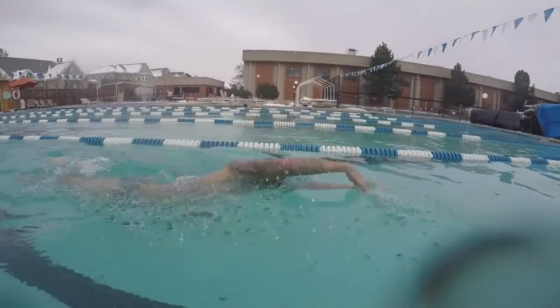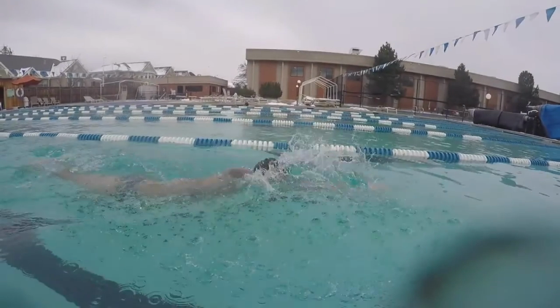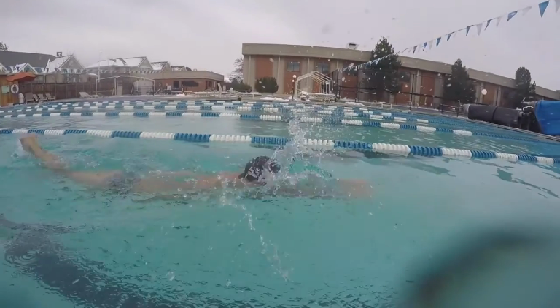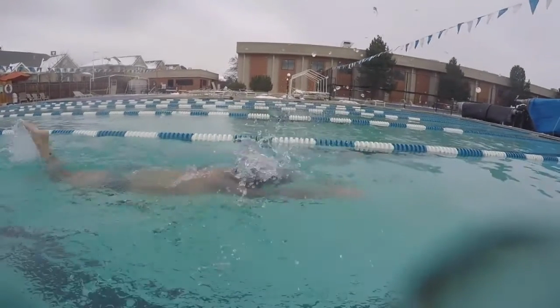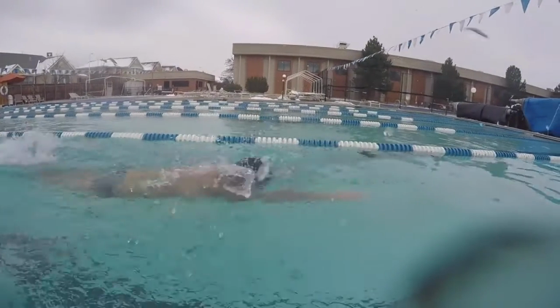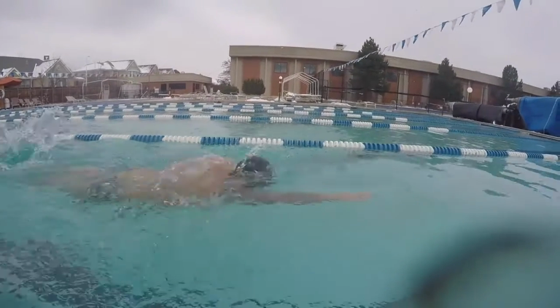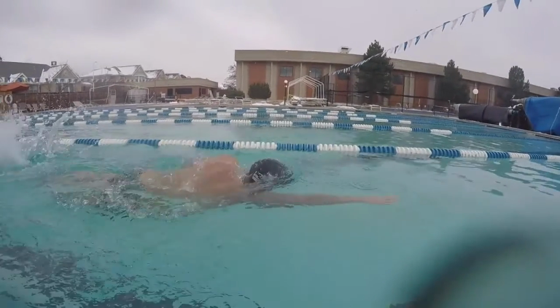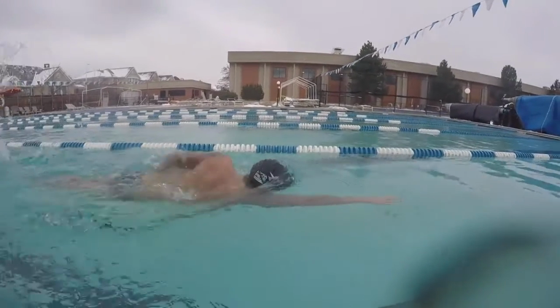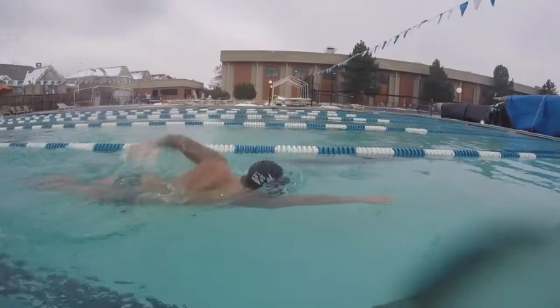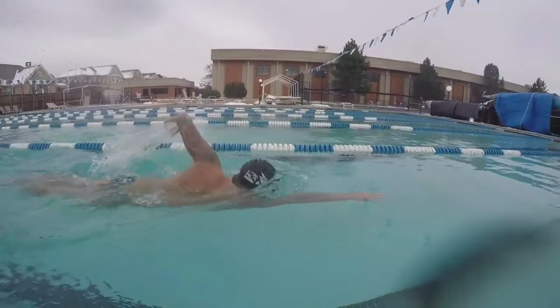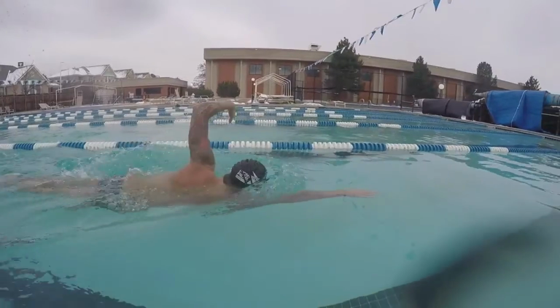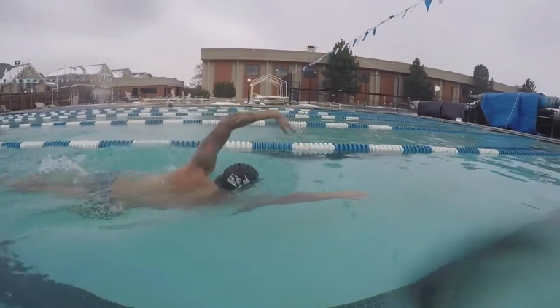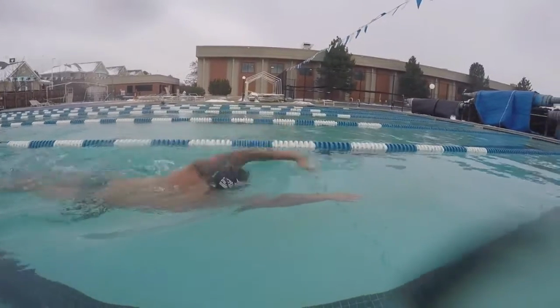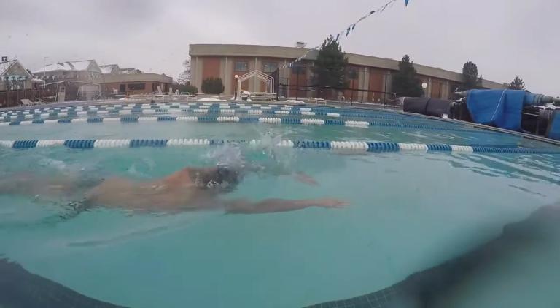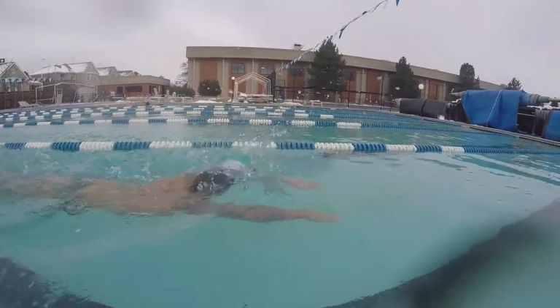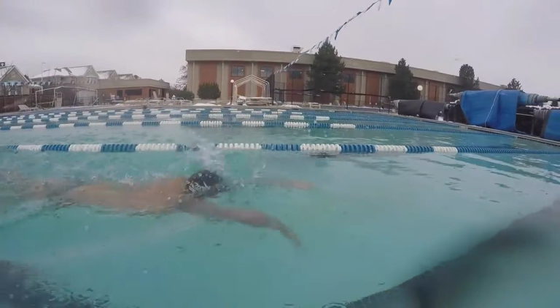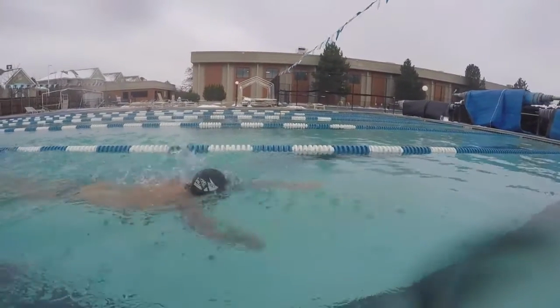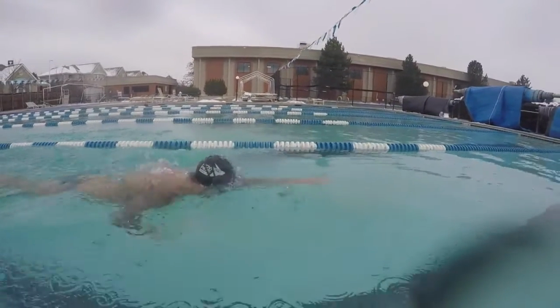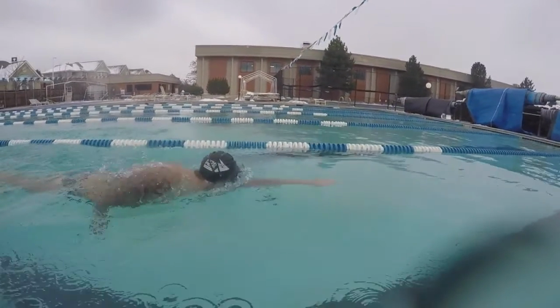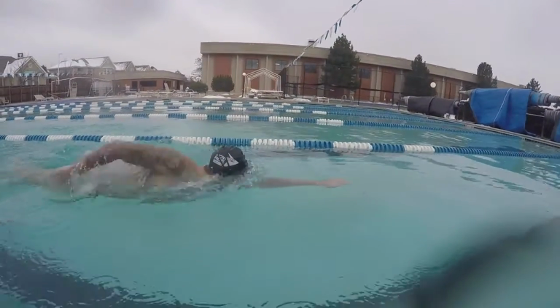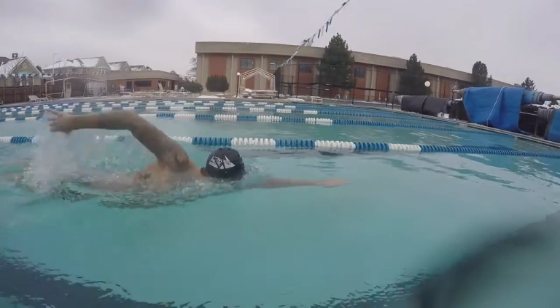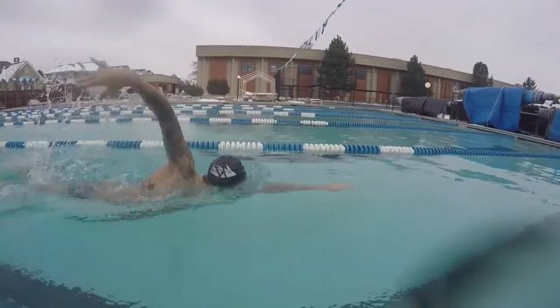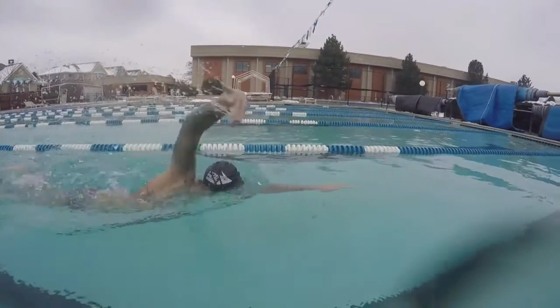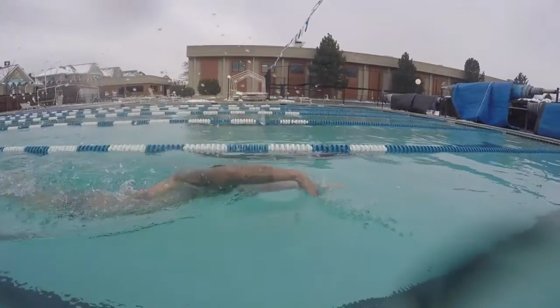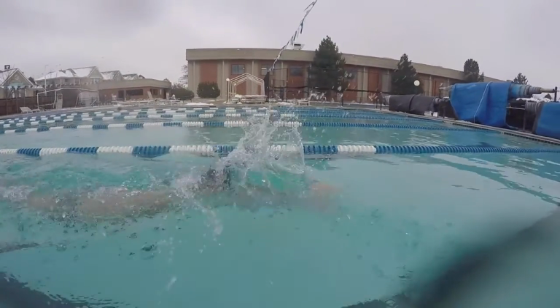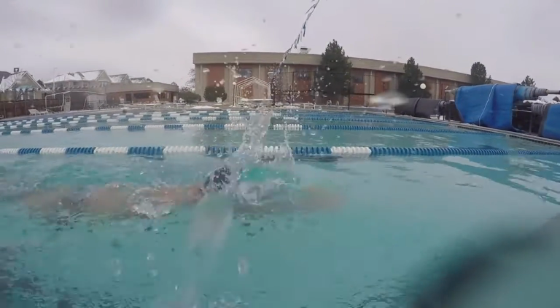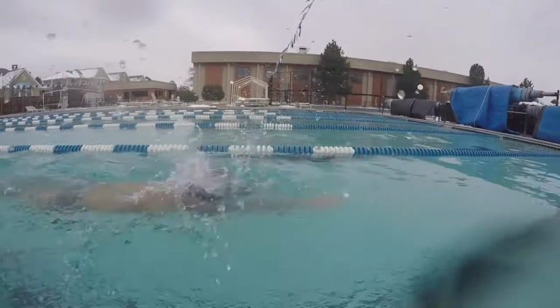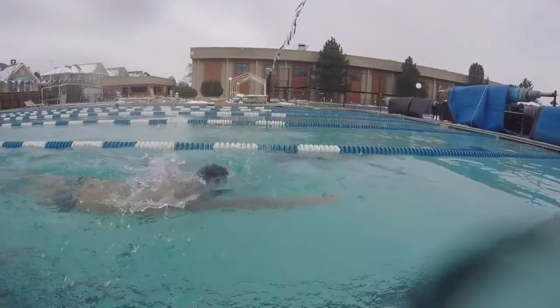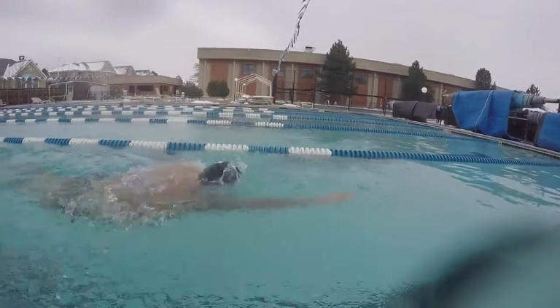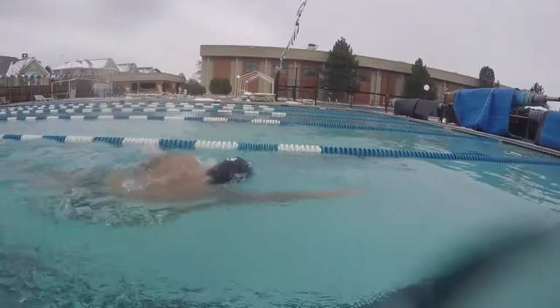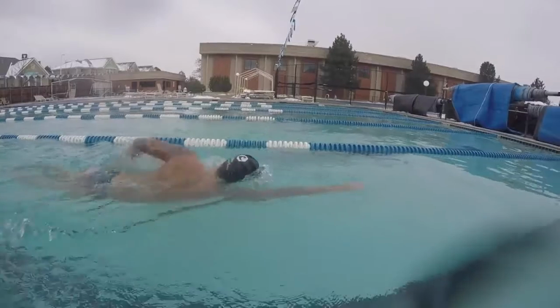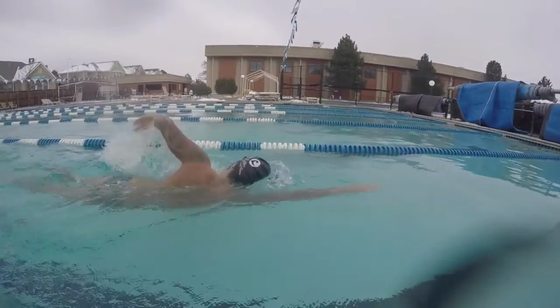This drill is designed for new swimmers, since it's not an ideal way to swim in an open water environment. Athletes that feel comfortable in the water should not practice this drill.